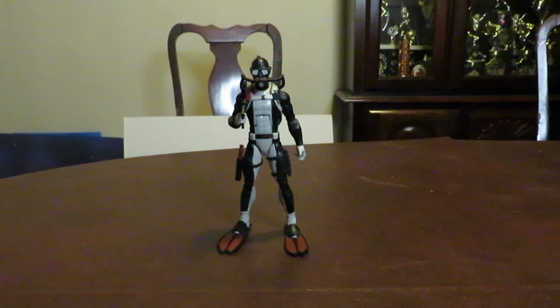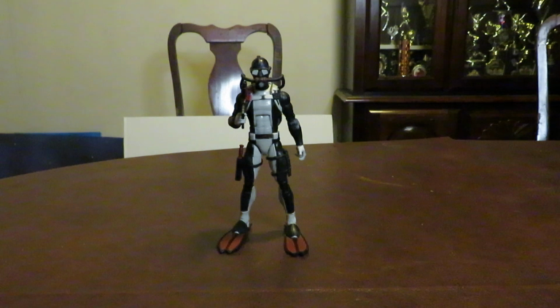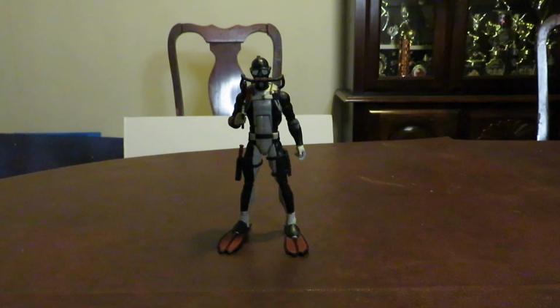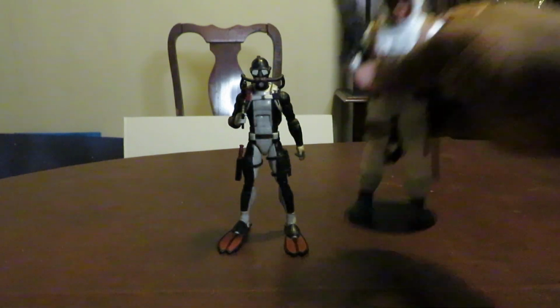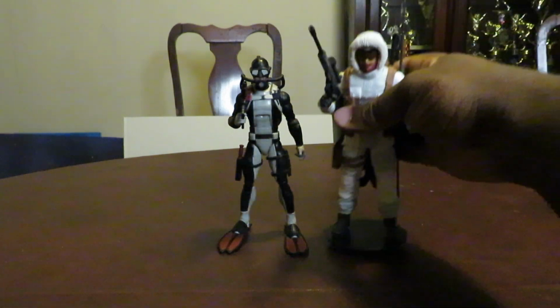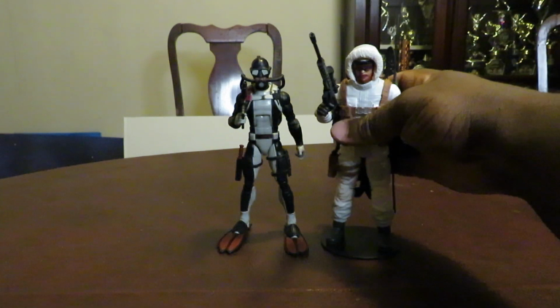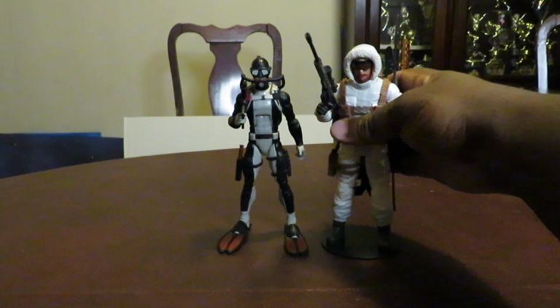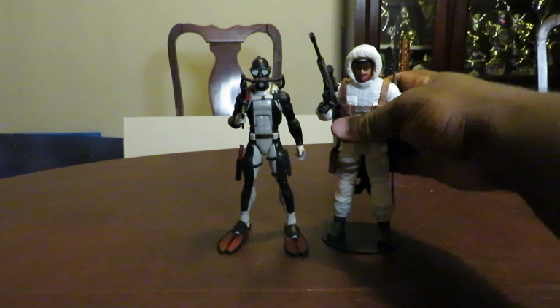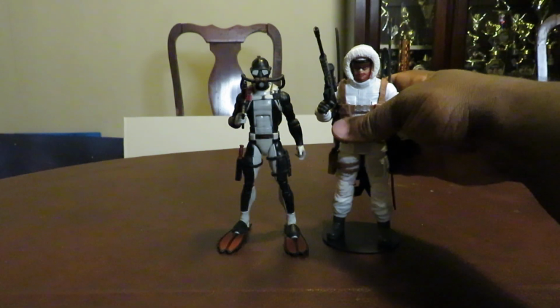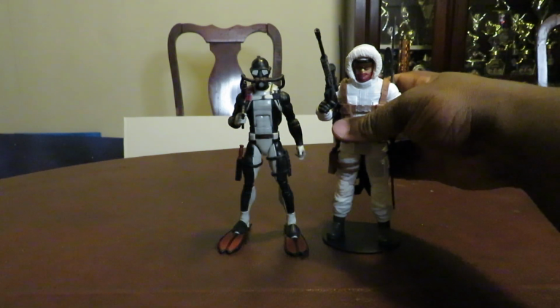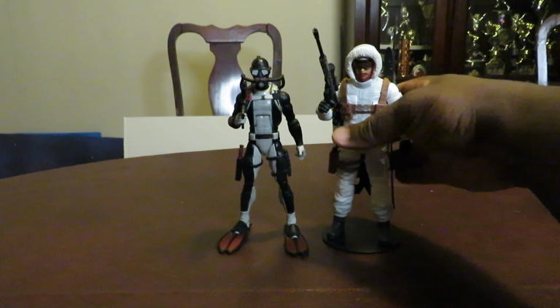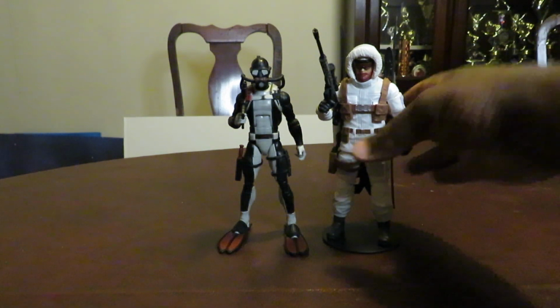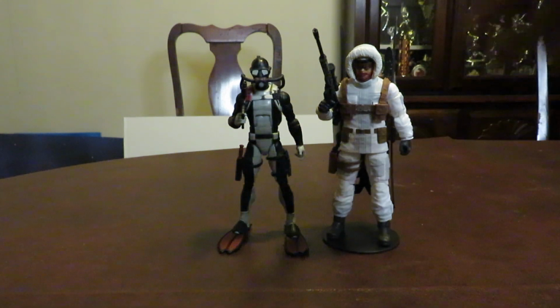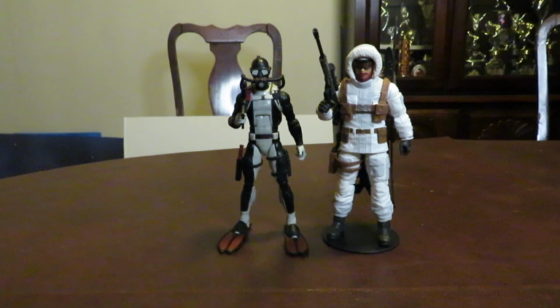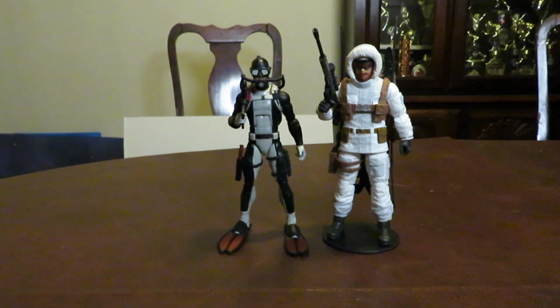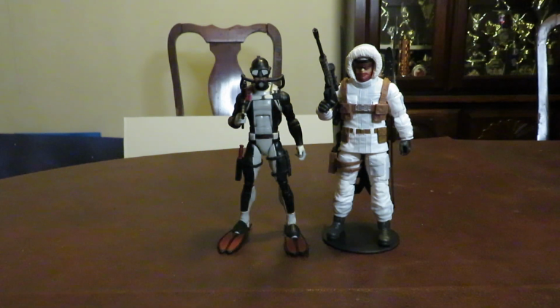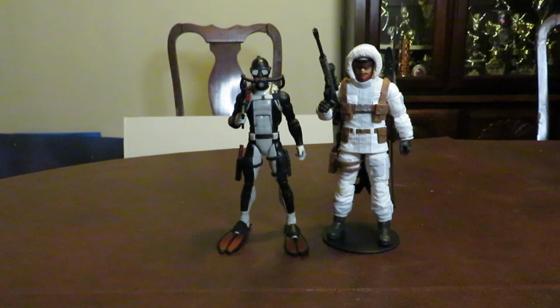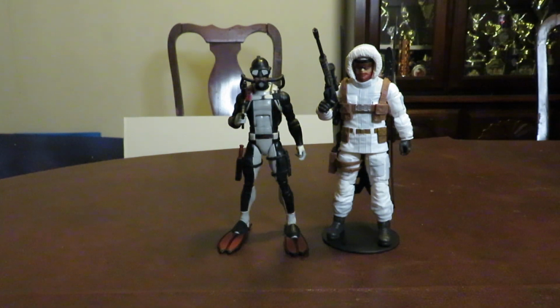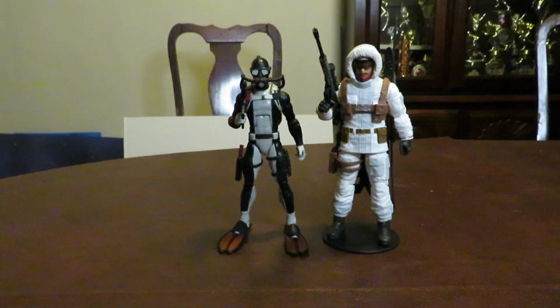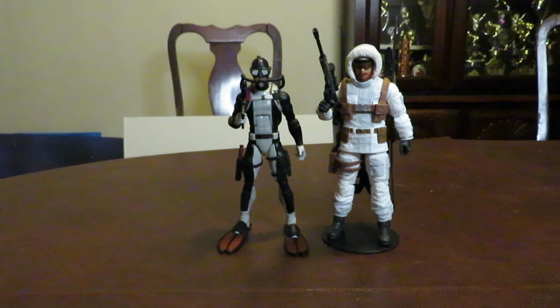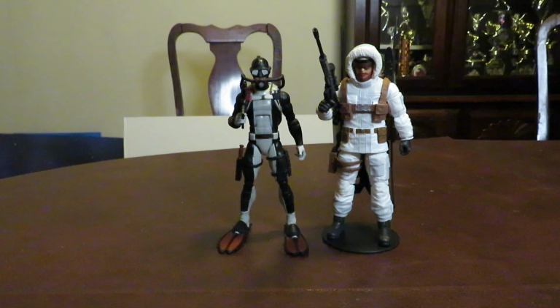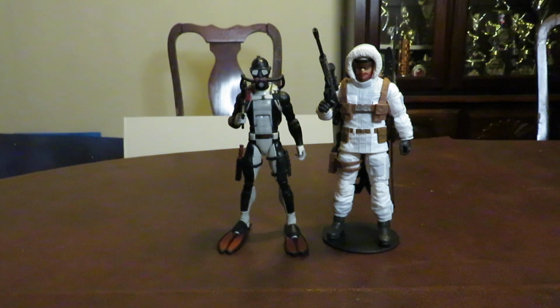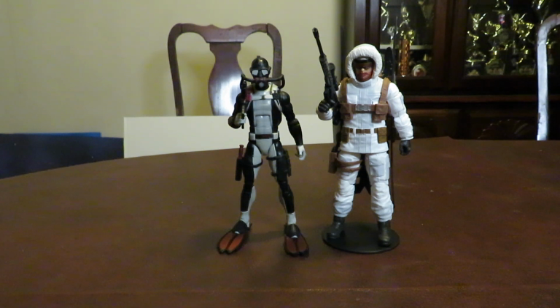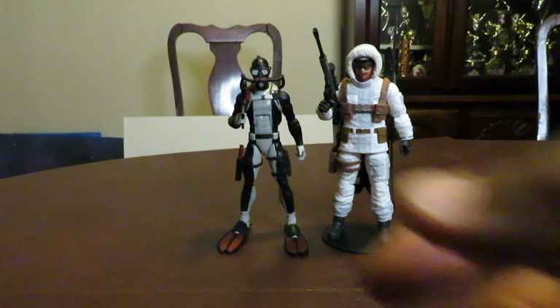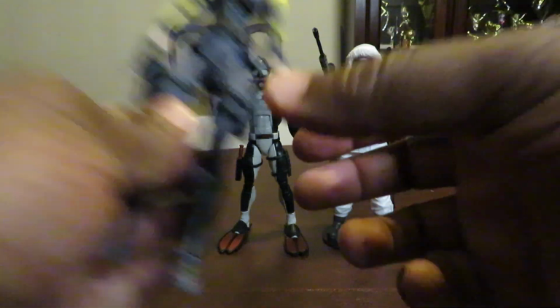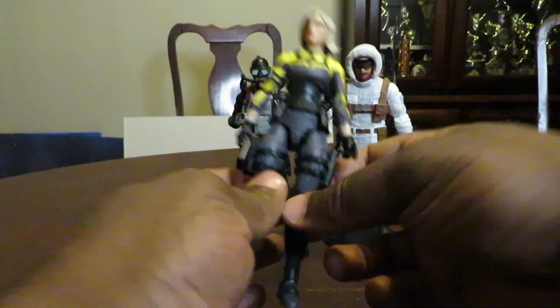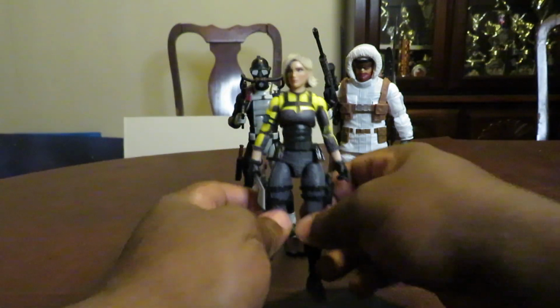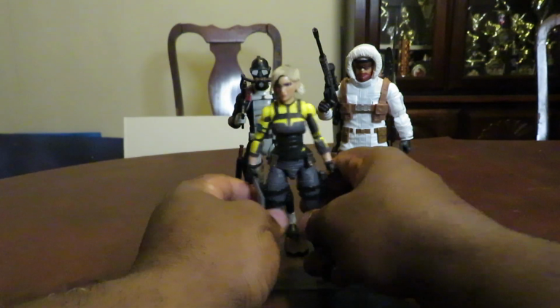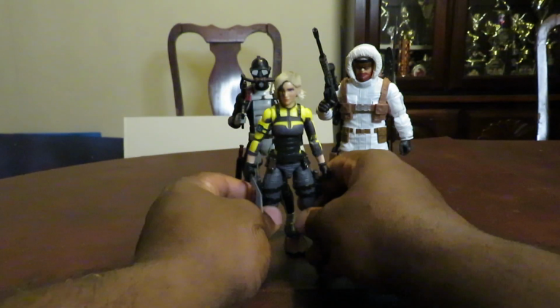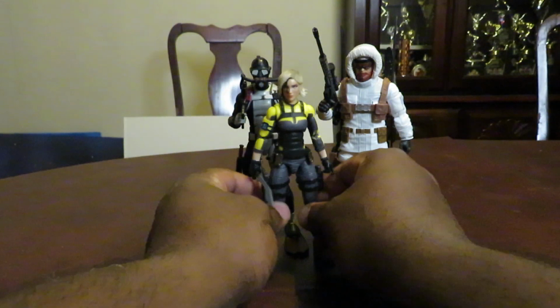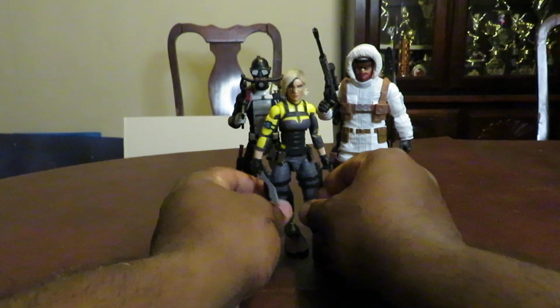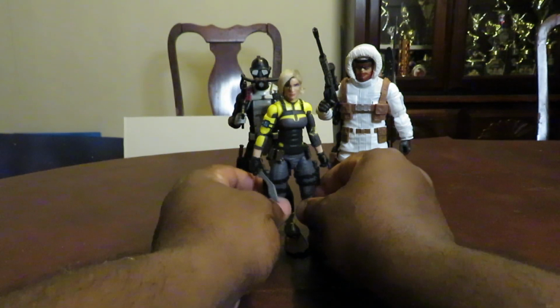So to recap: number one is Torpedo, number two is Snow Job, number three is Agent Helix, number four is Tunnel Rat.